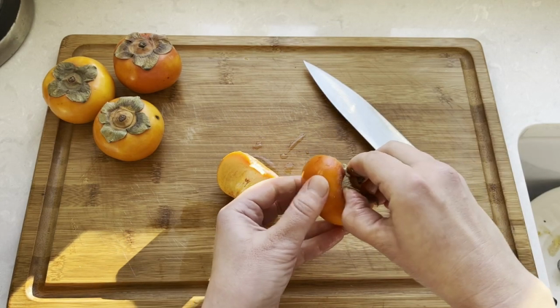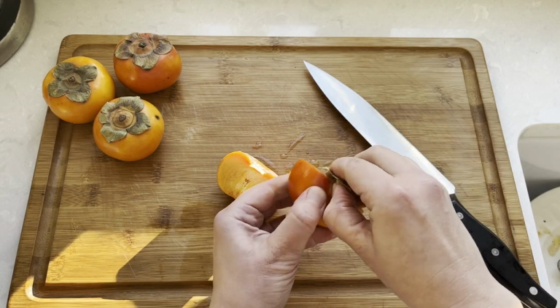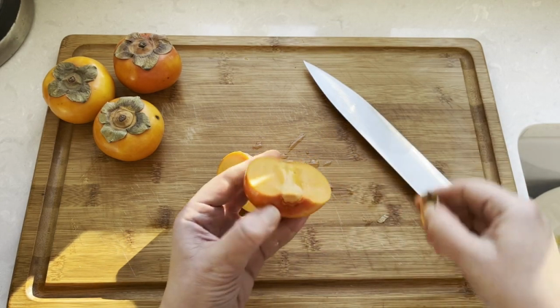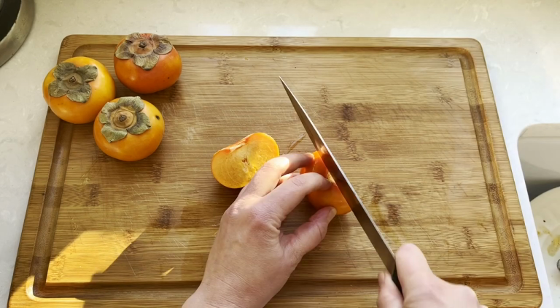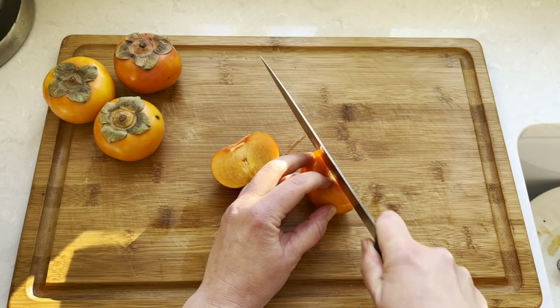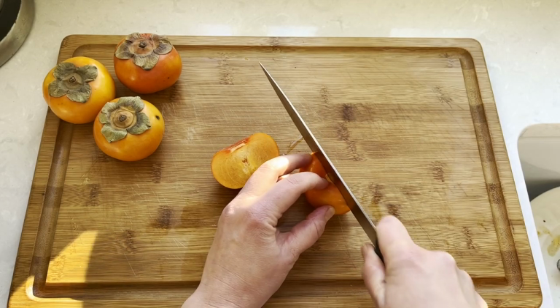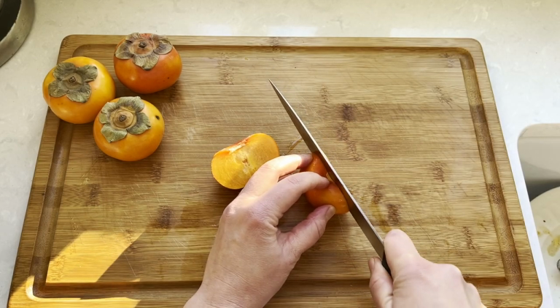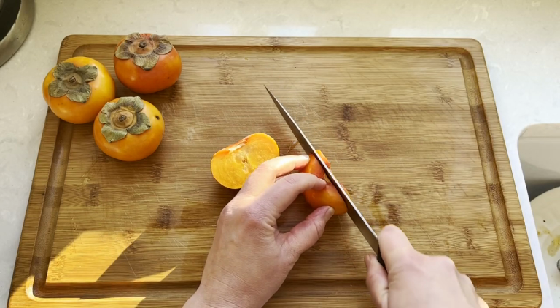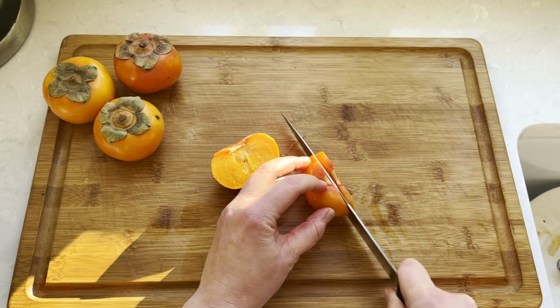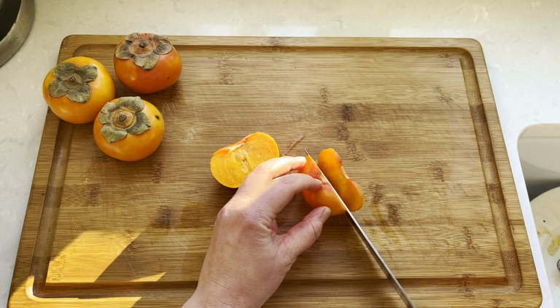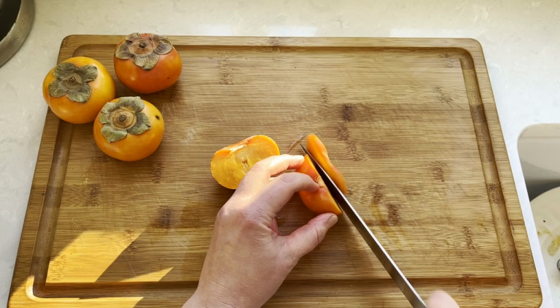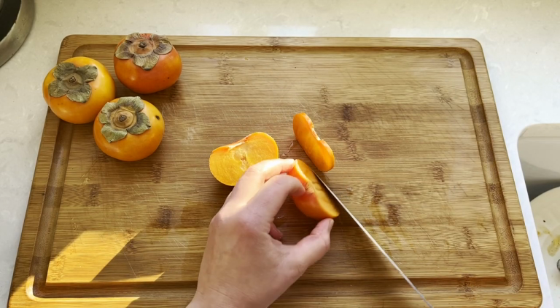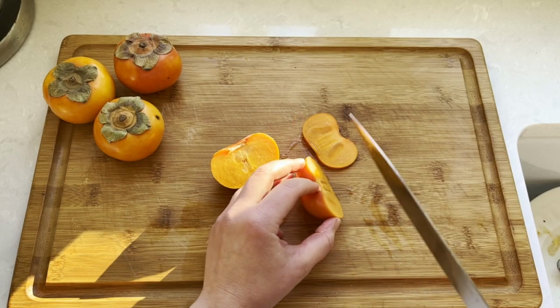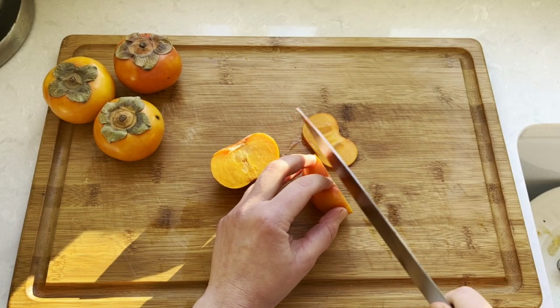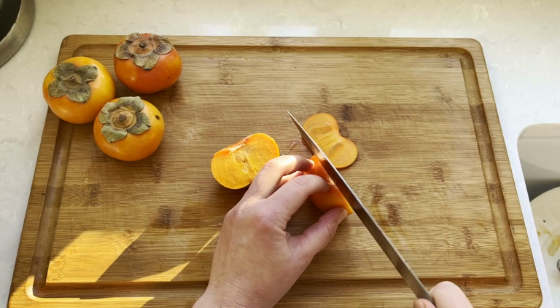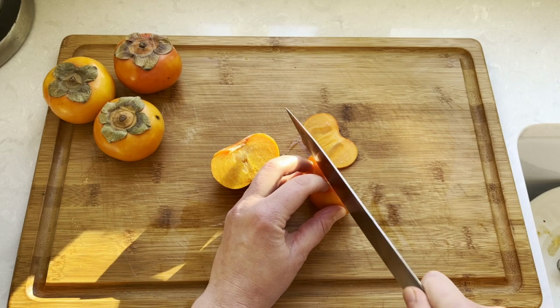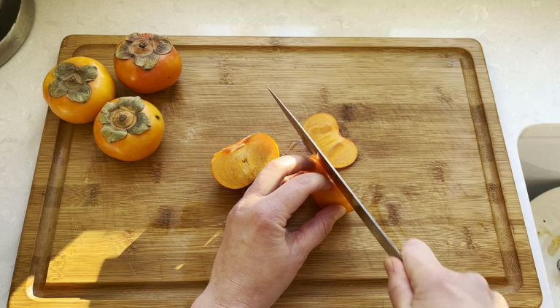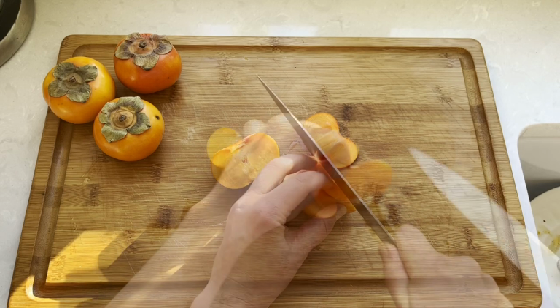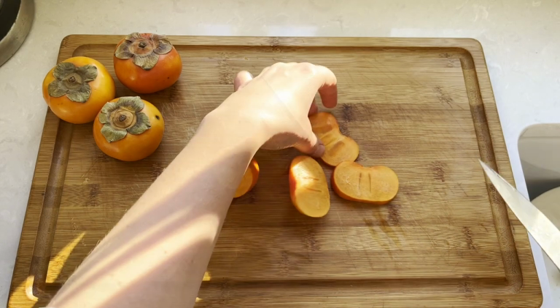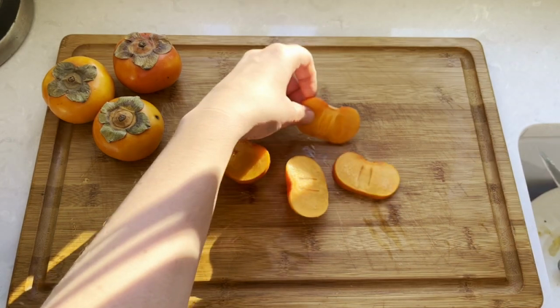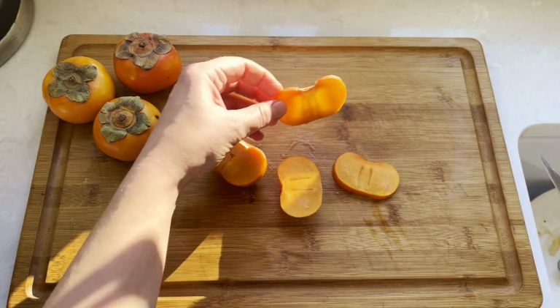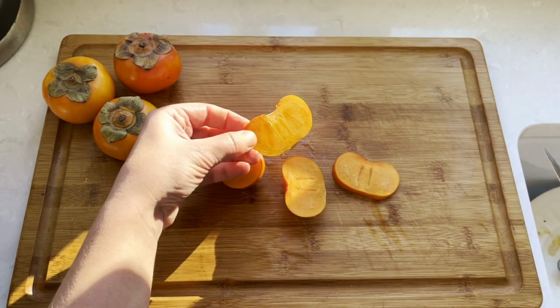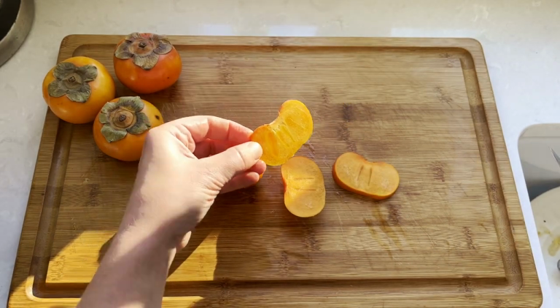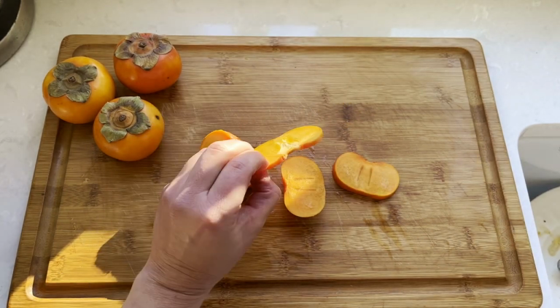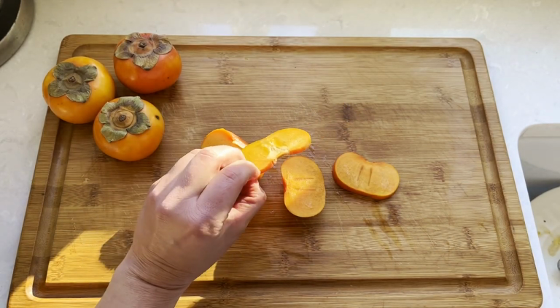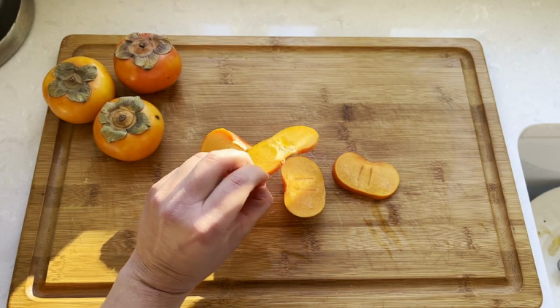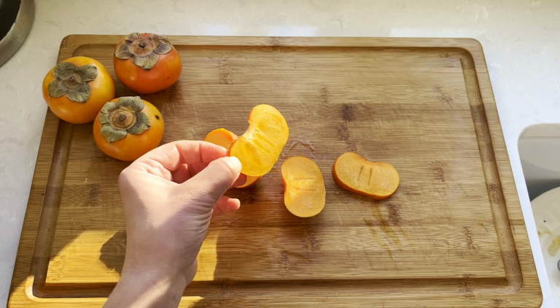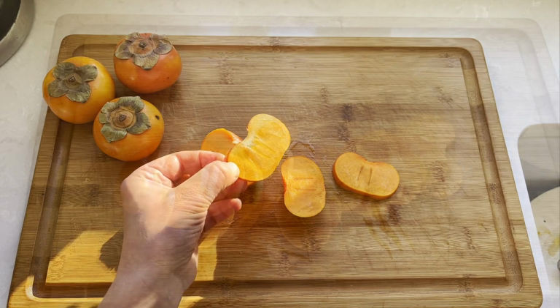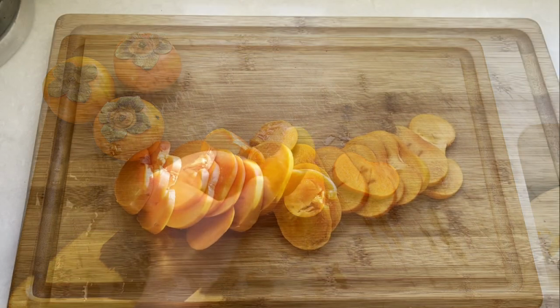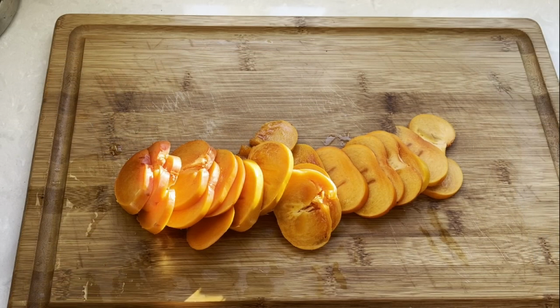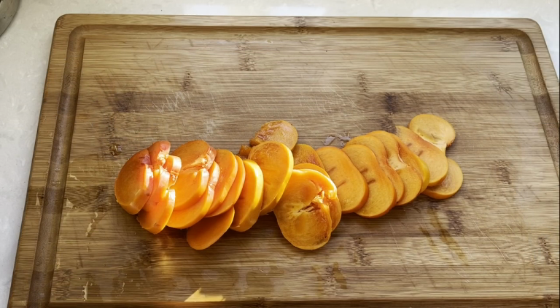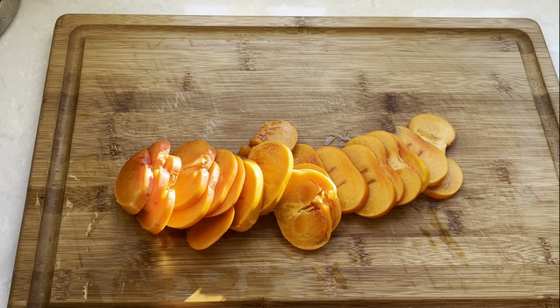Making the salad is really easy. We first slice the persimmon into thin rounds, just like tomatoes in a Capri salad. This is the perfect thickness for our salad. Go ahead and cut up all four fruits.